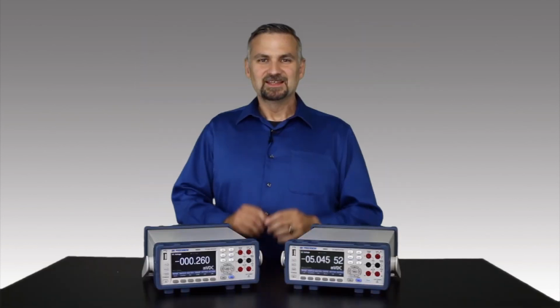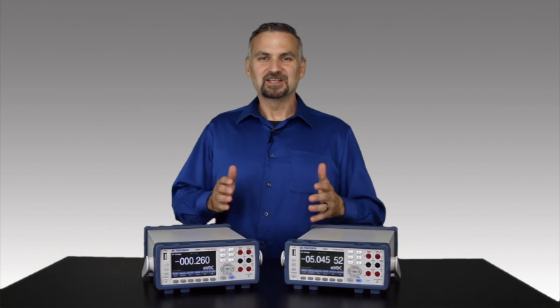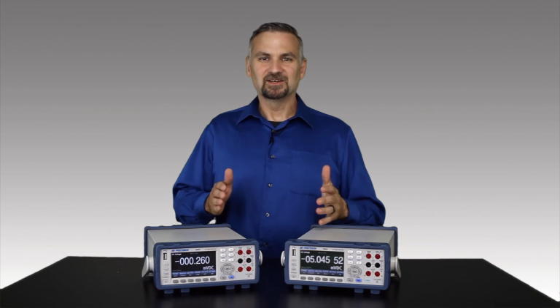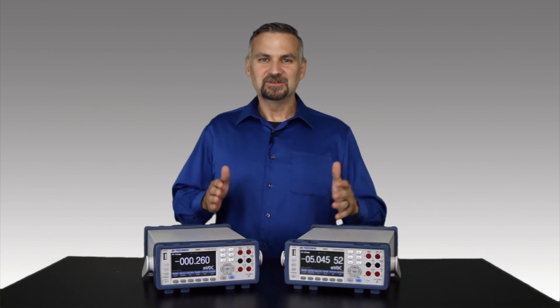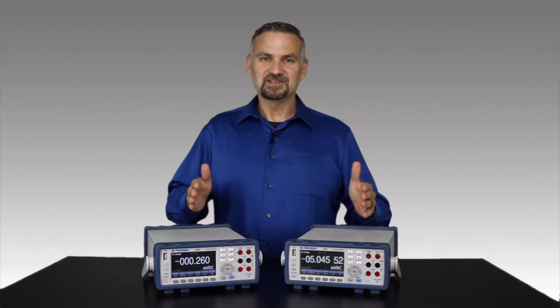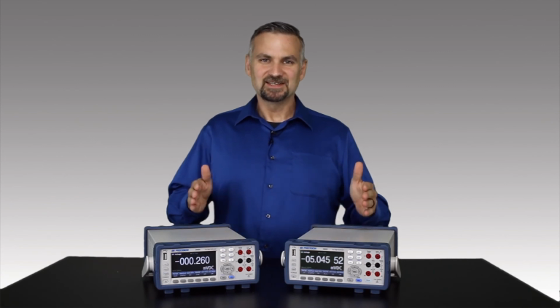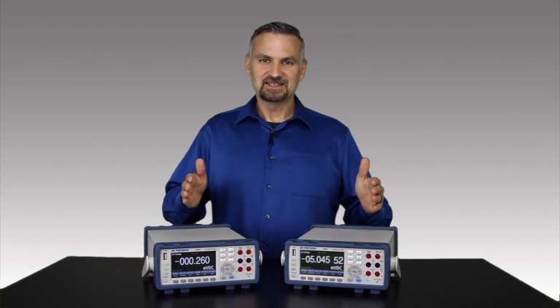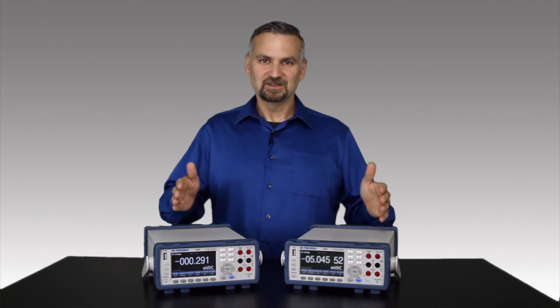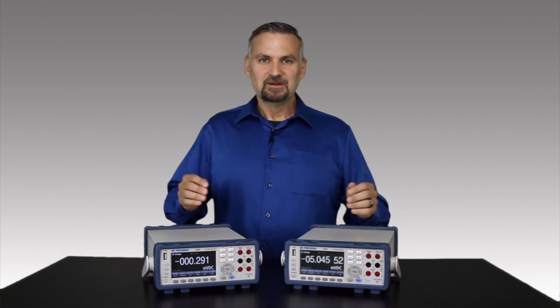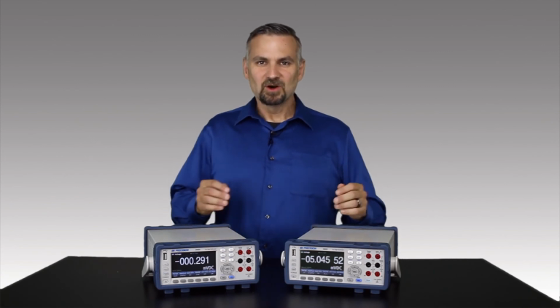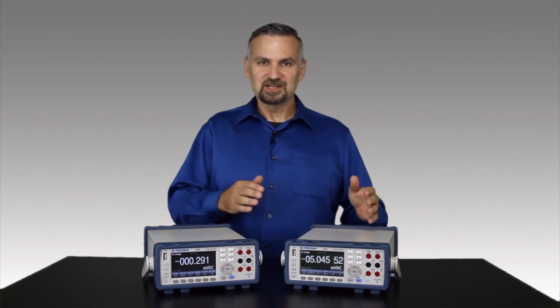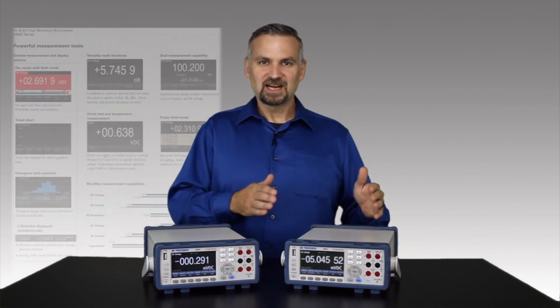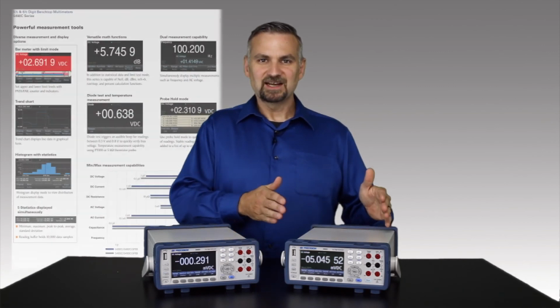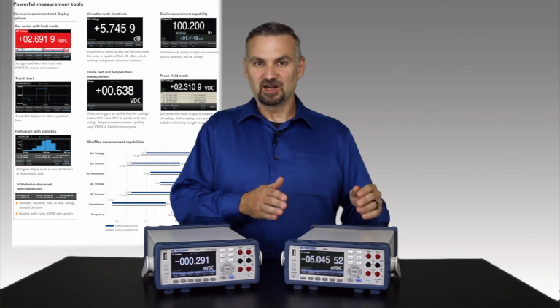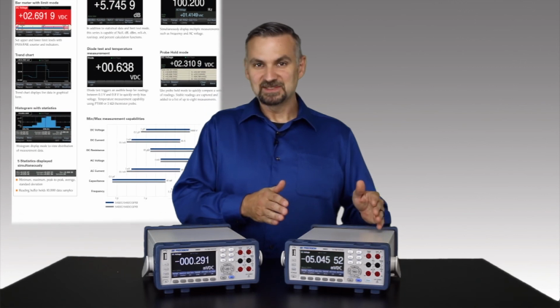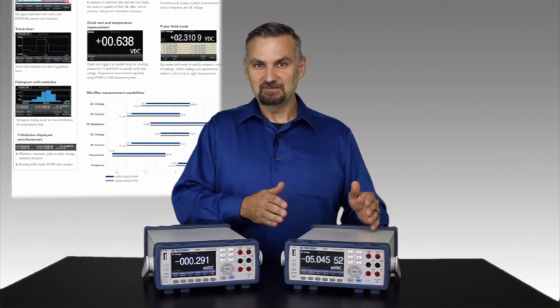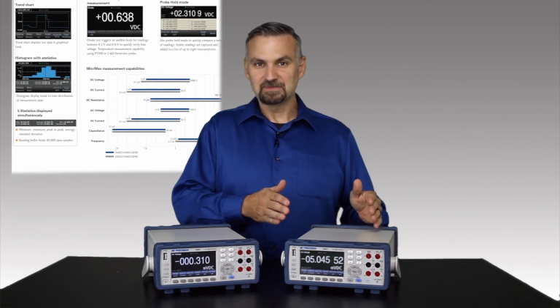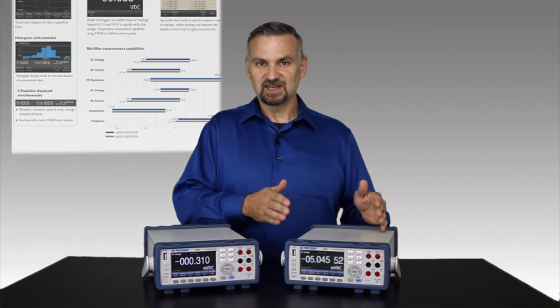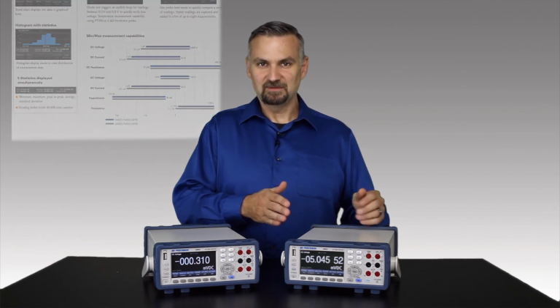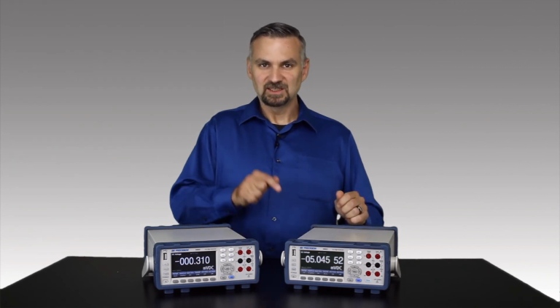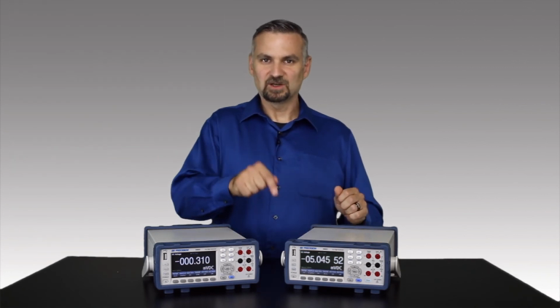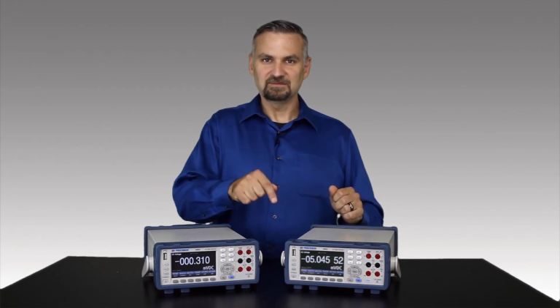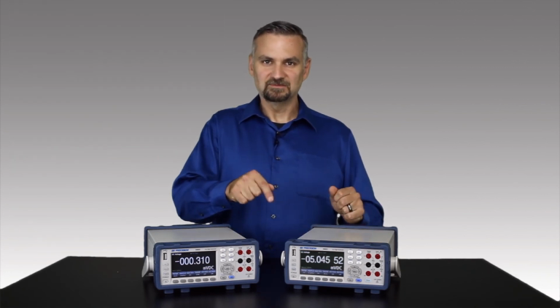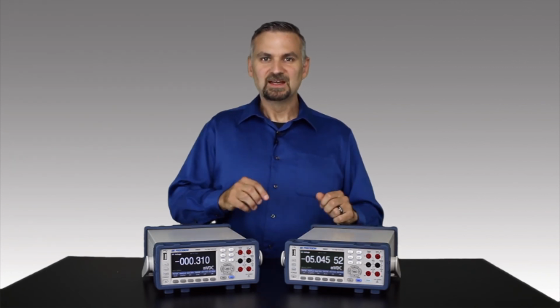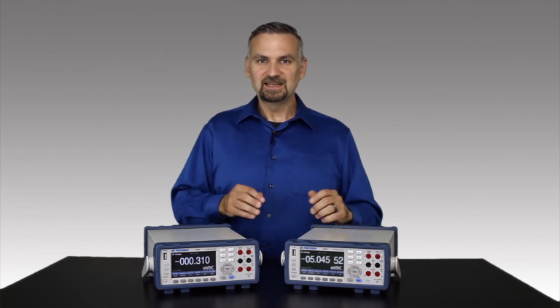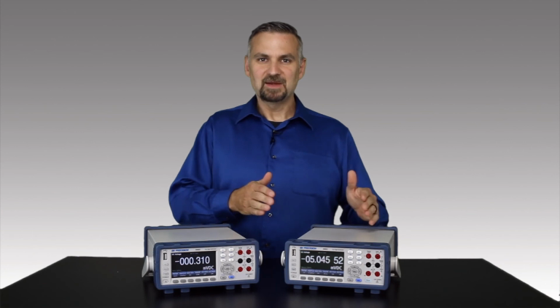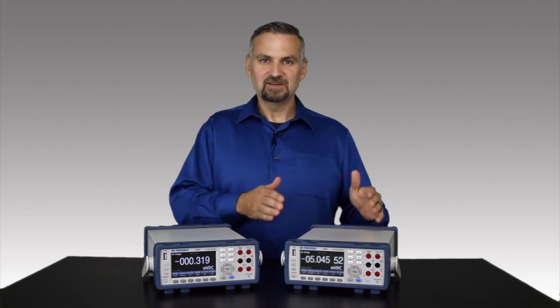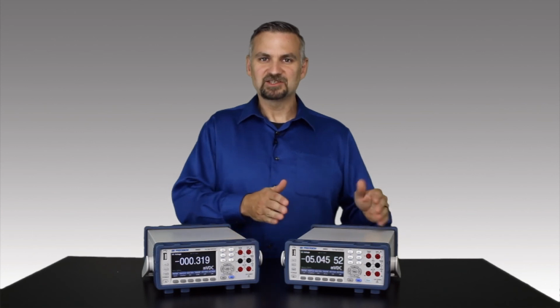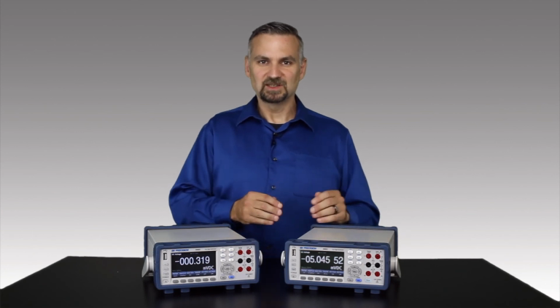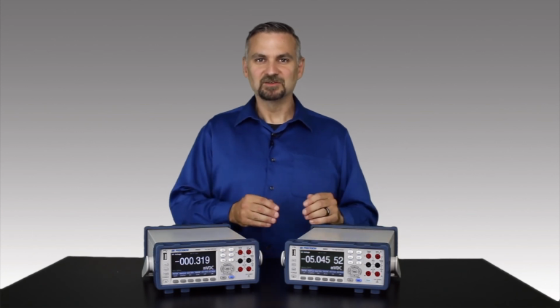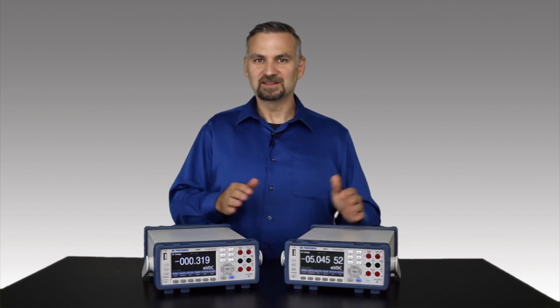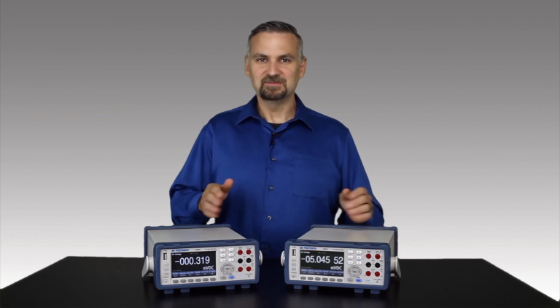This is only a quick look at a few of the features this series has to offer. For more information, check out the data sheet on our website at bkprecision.com or click the link below. Leave a comment if you have any questions or would like to learn more about these multimeters.